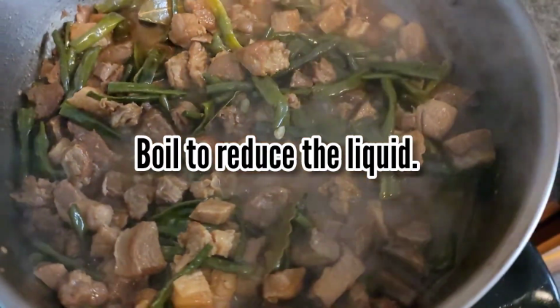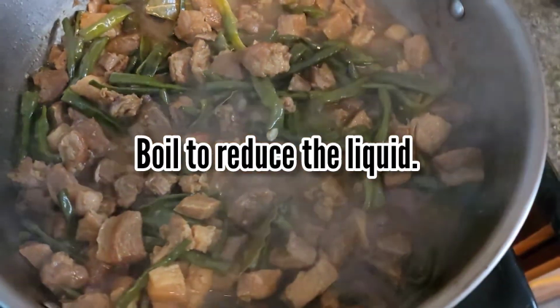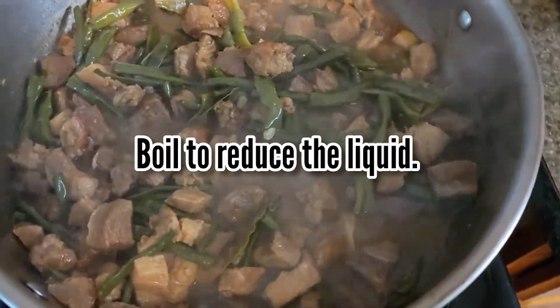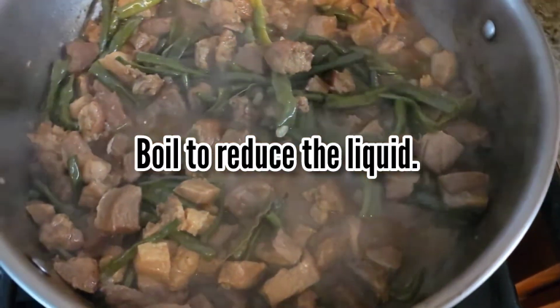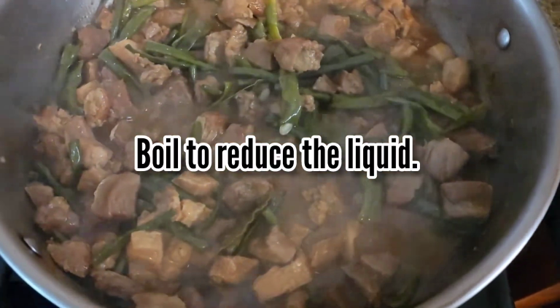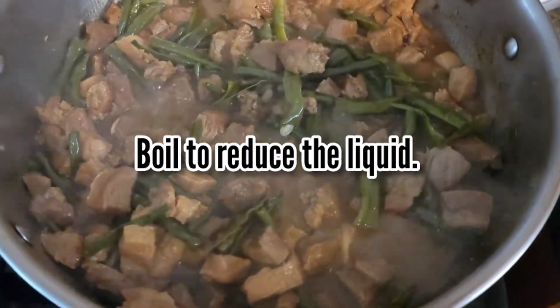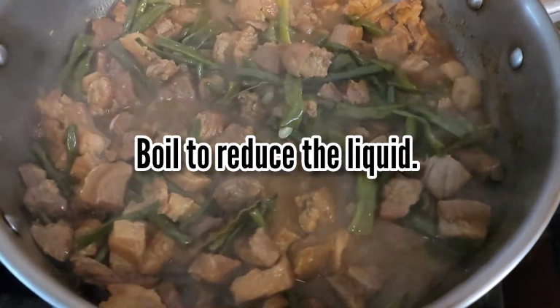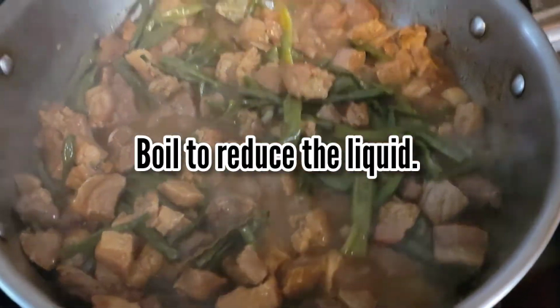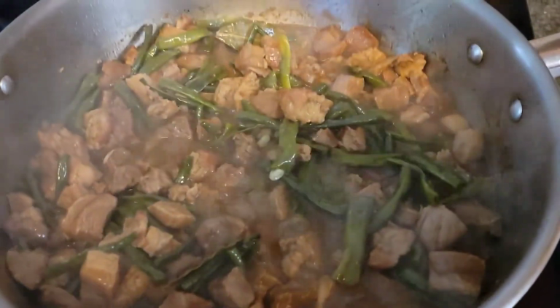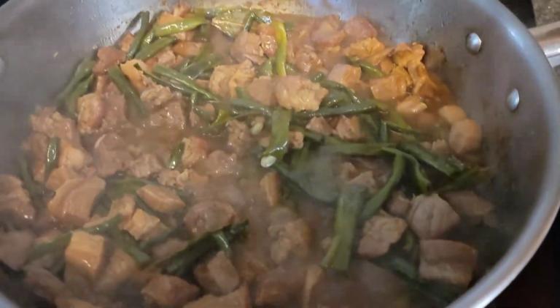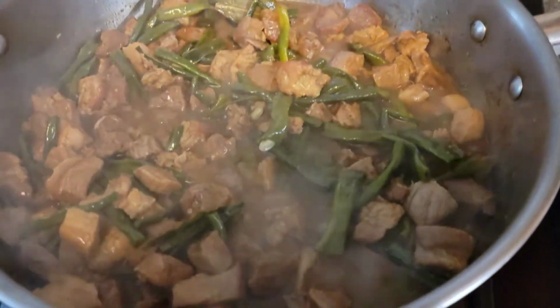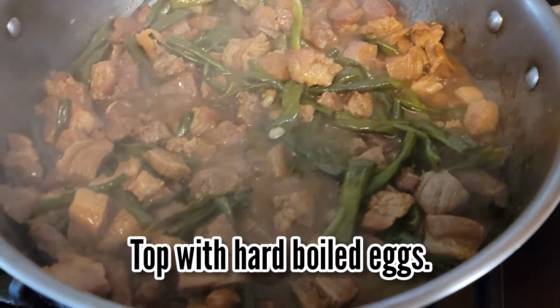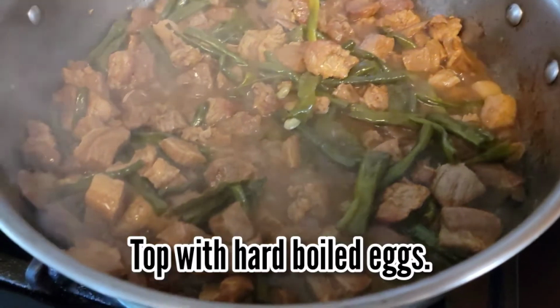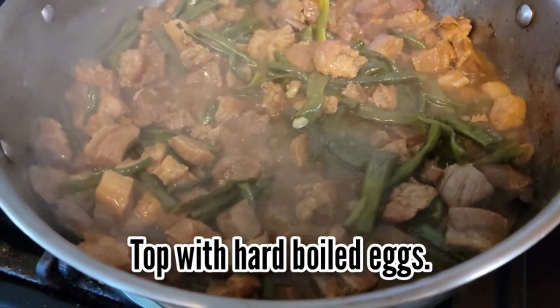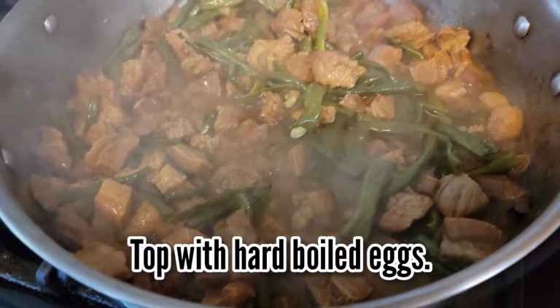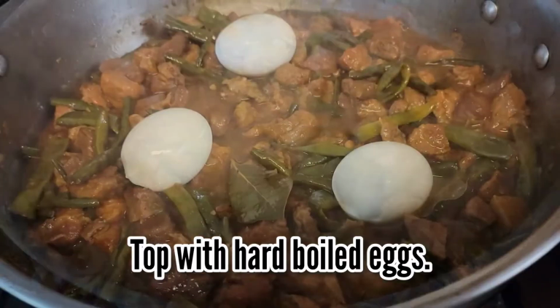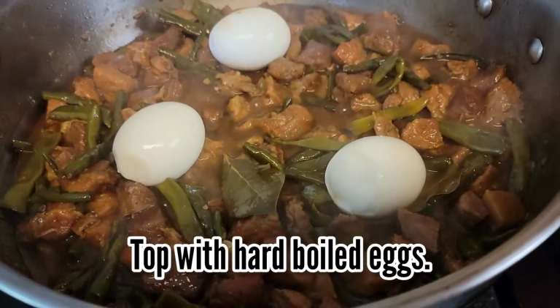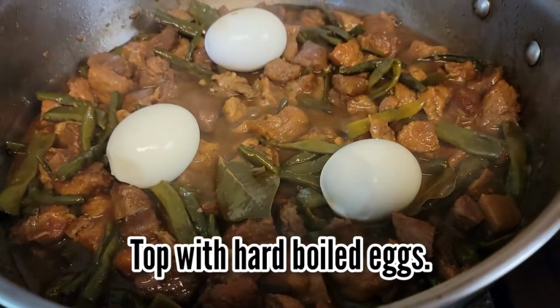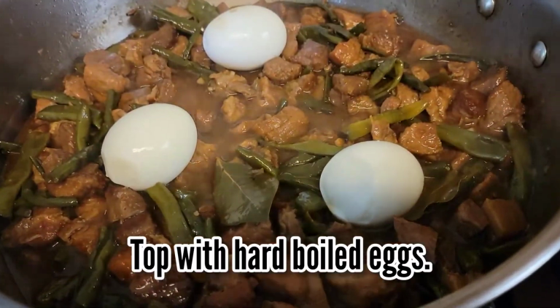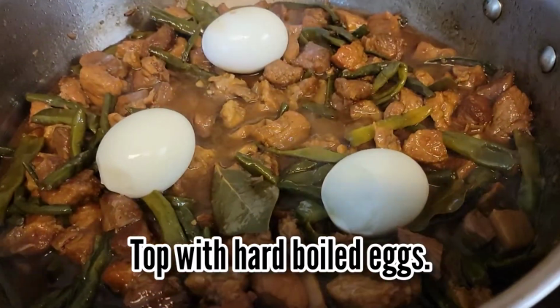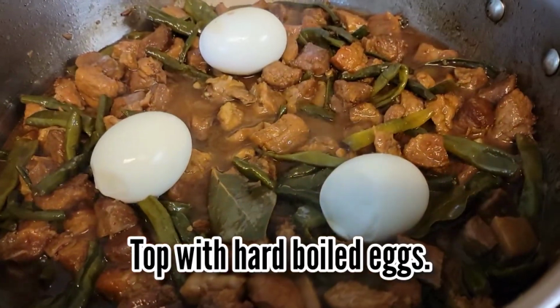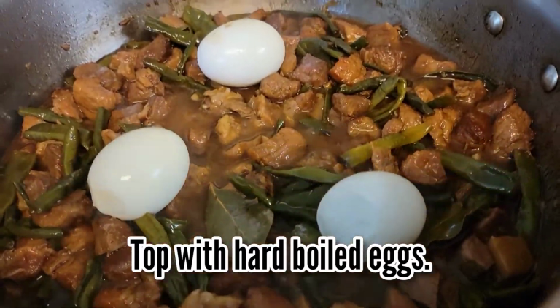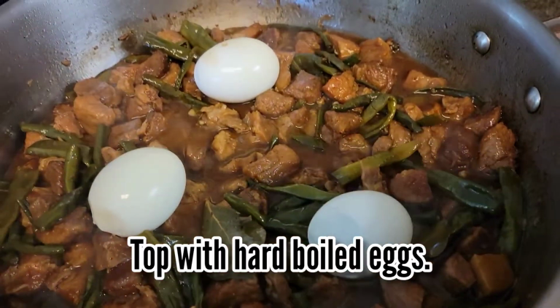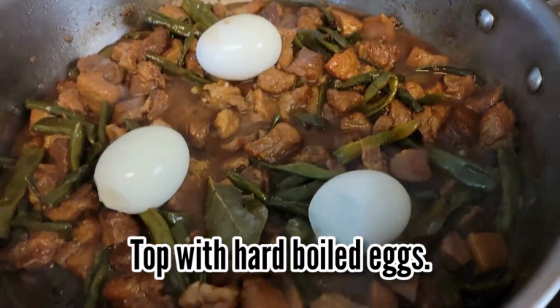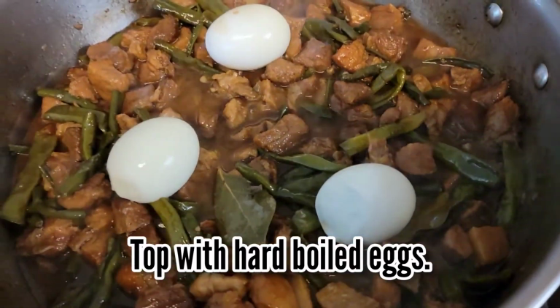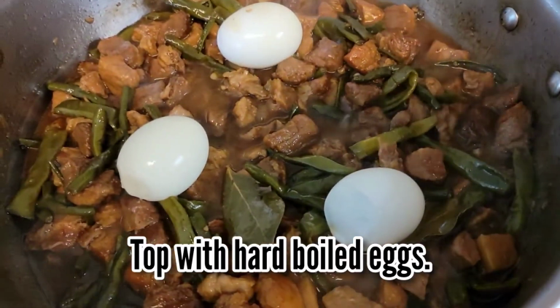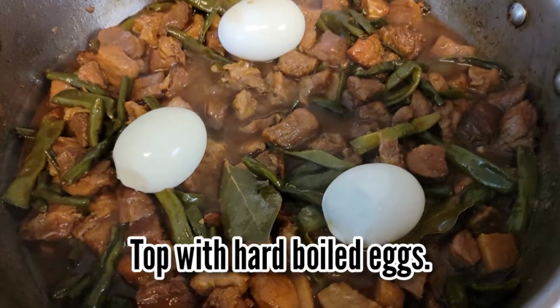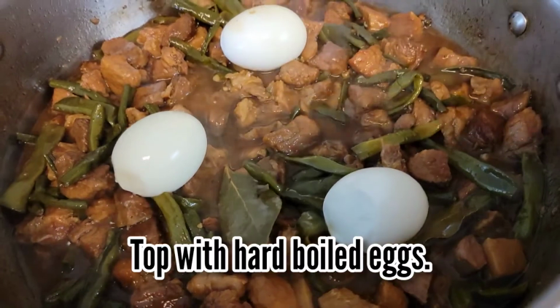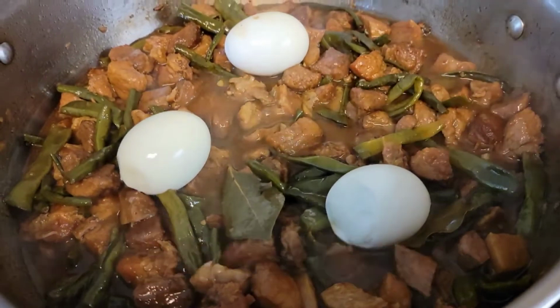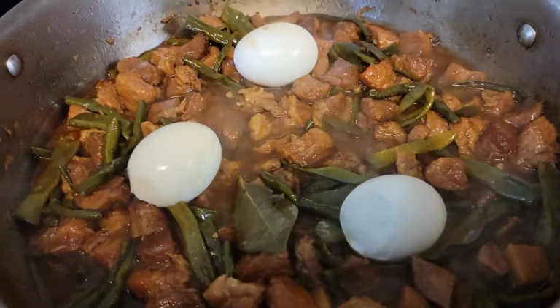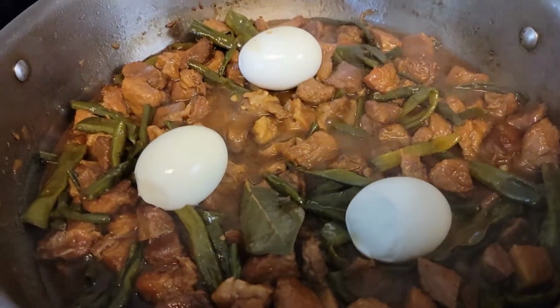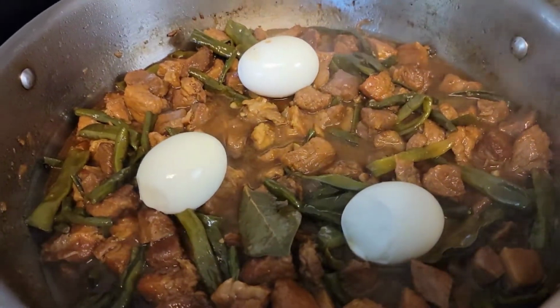The last thing that I do is to top my dish with hard boiled eggs. You can then serve this with rice.